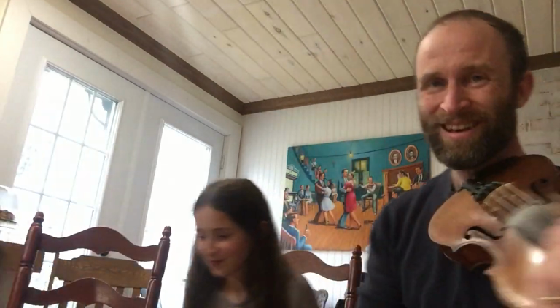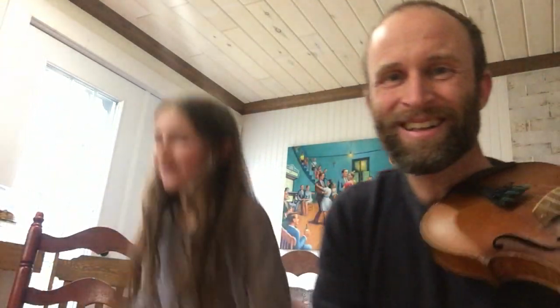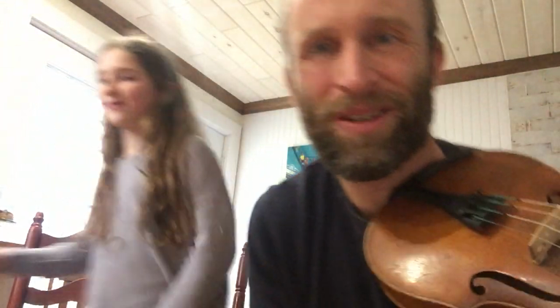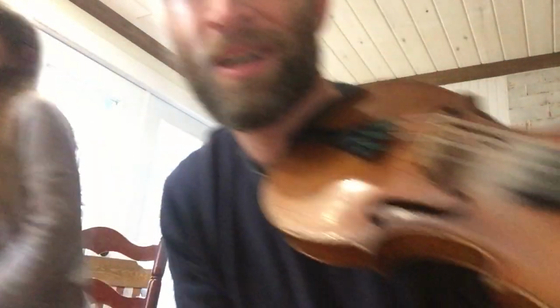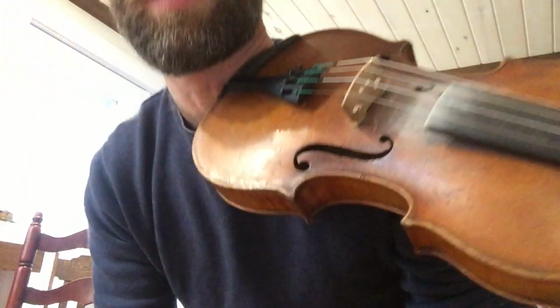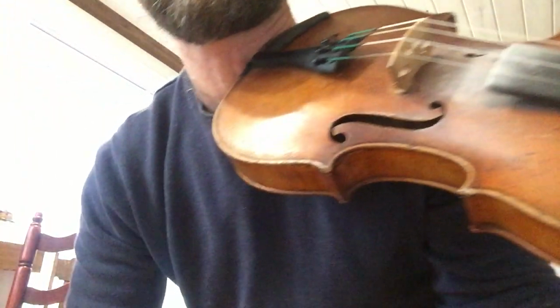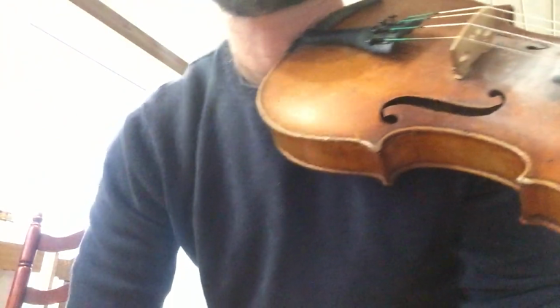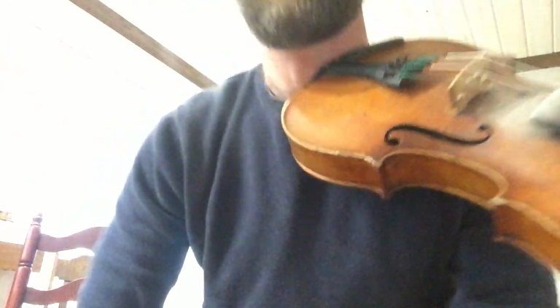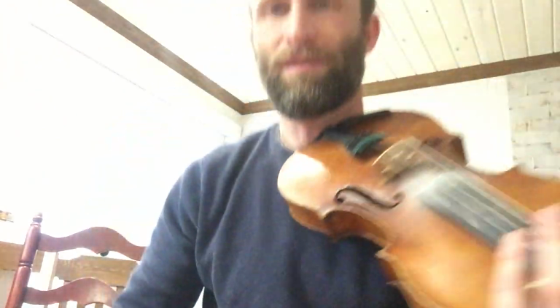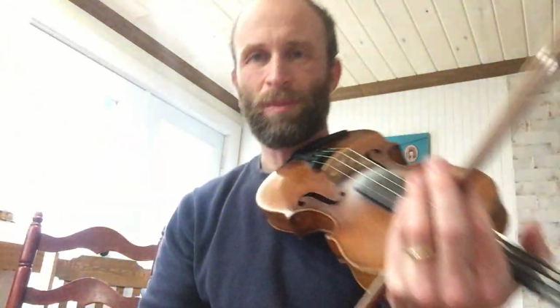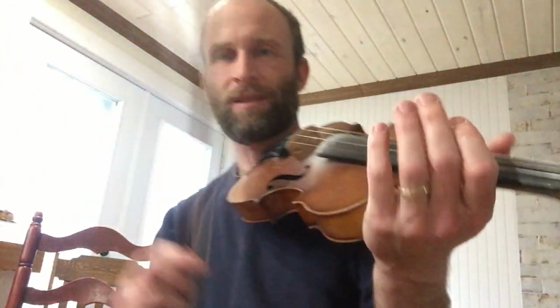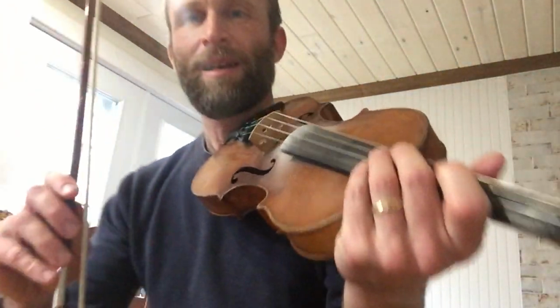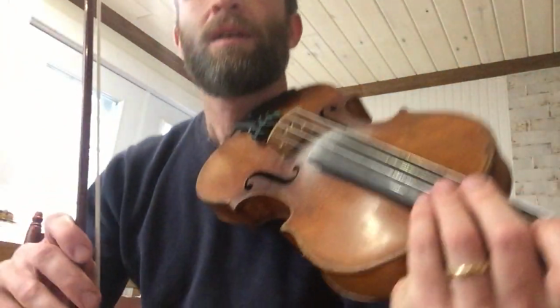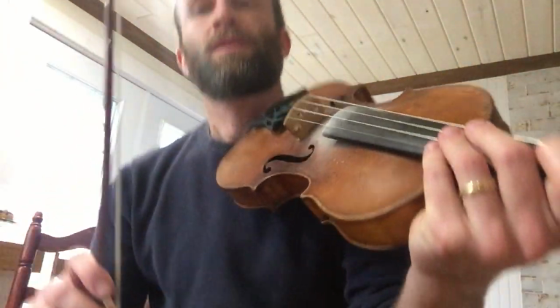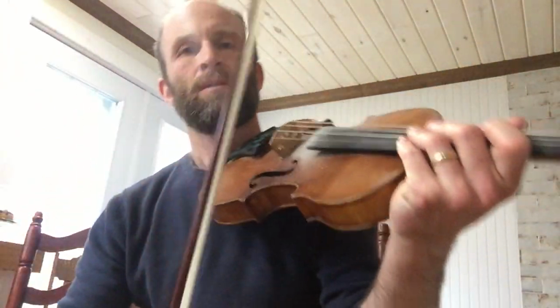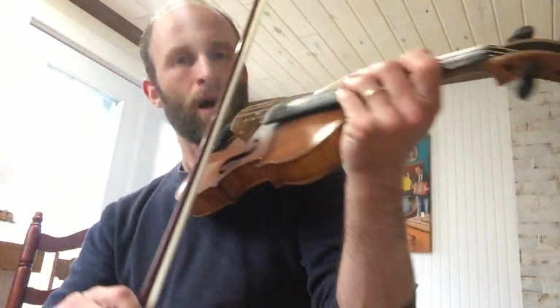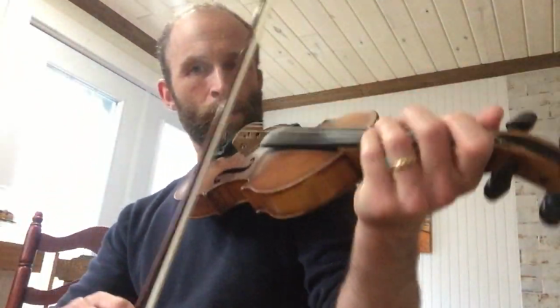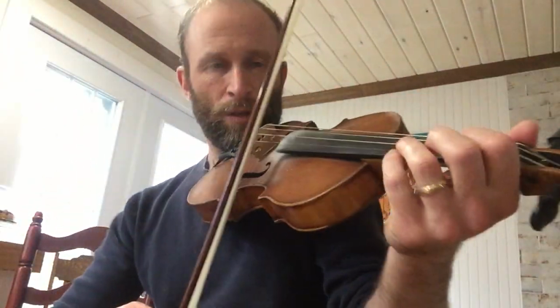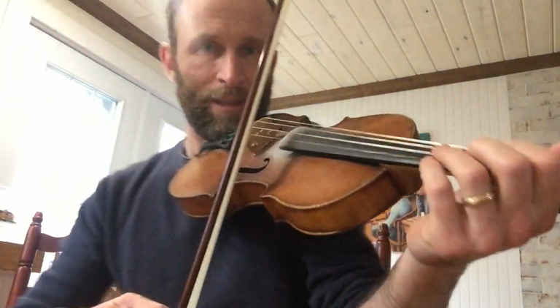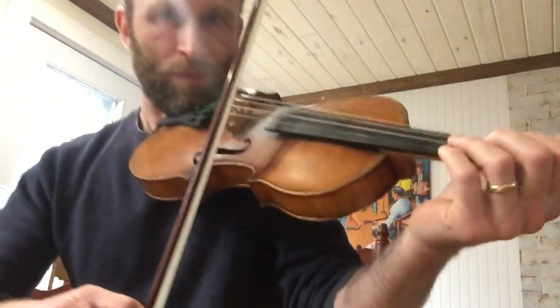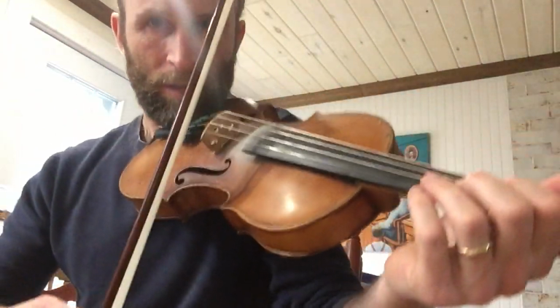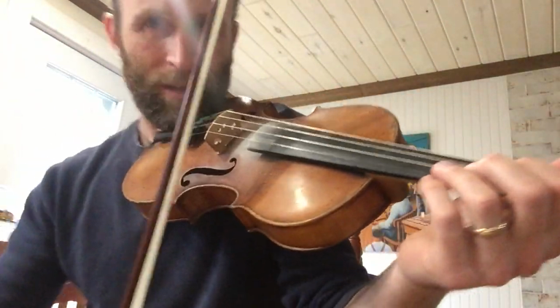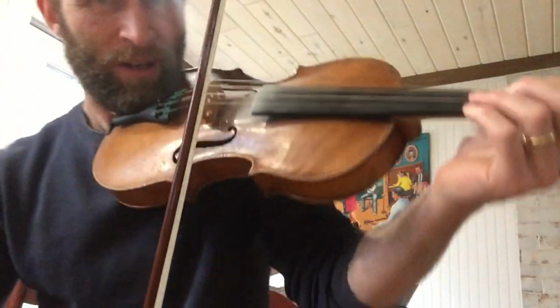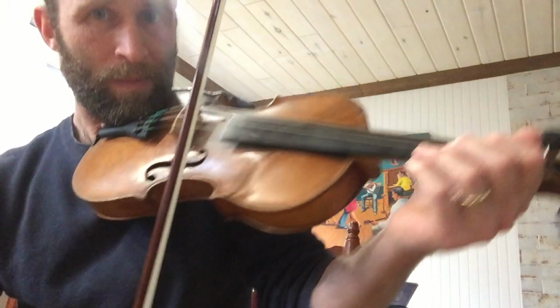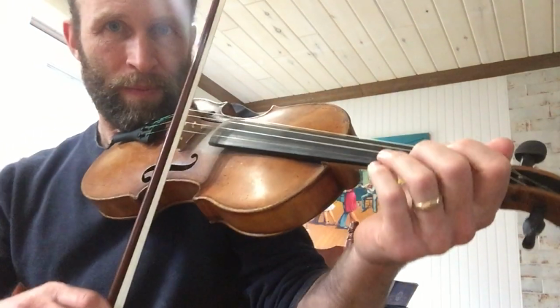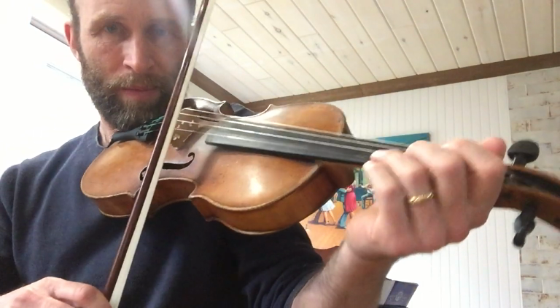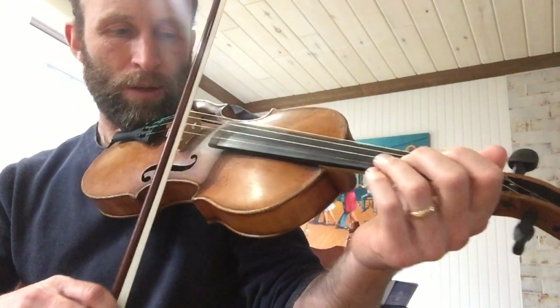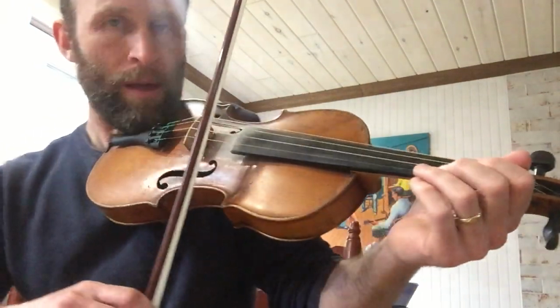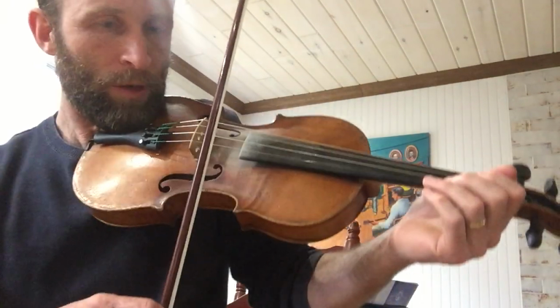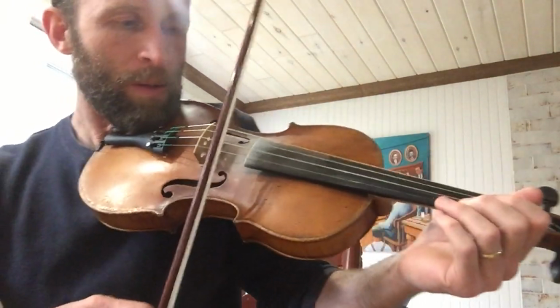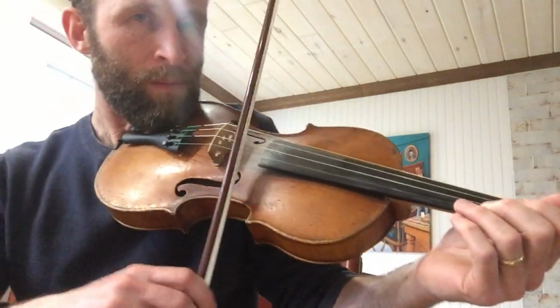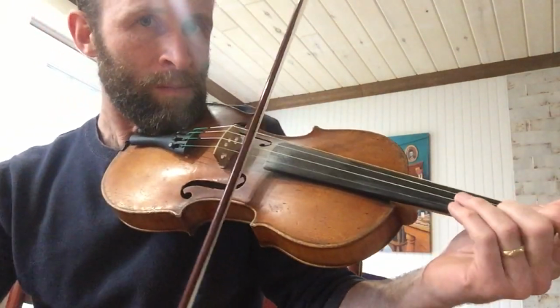All right, so I'll start with the first part. It goes like this — so you can see my fingers. So it goes...